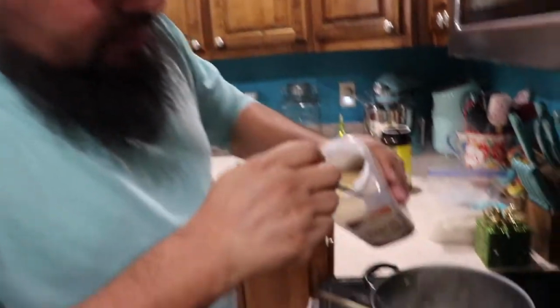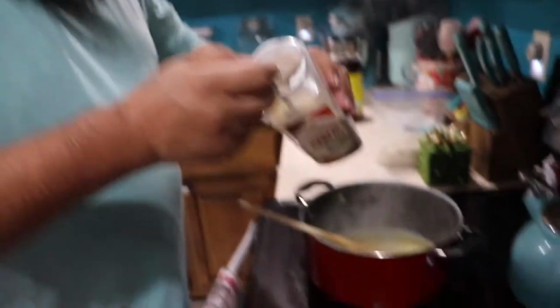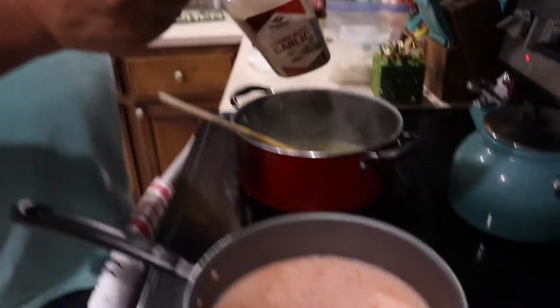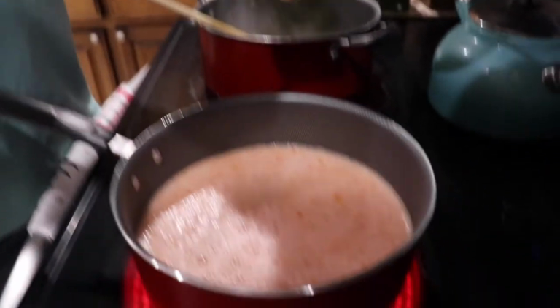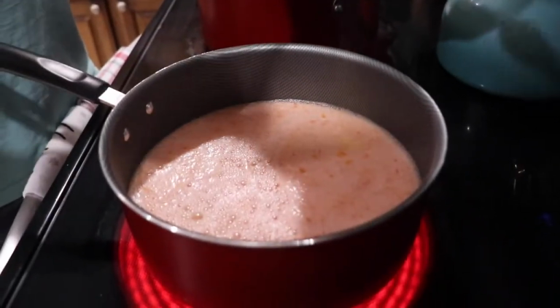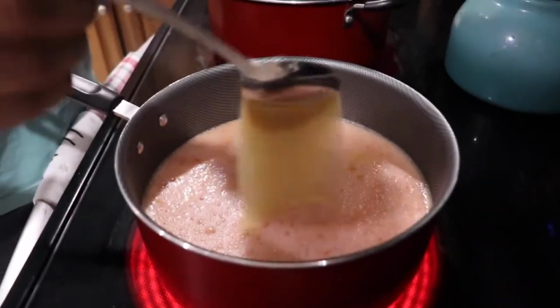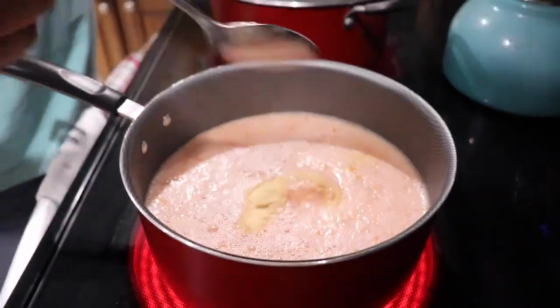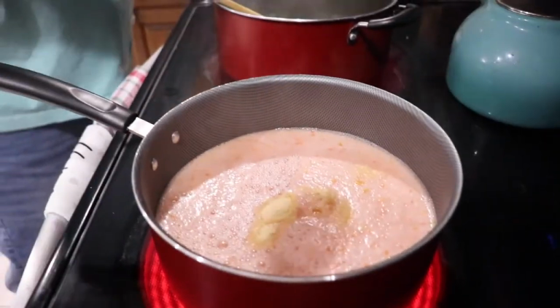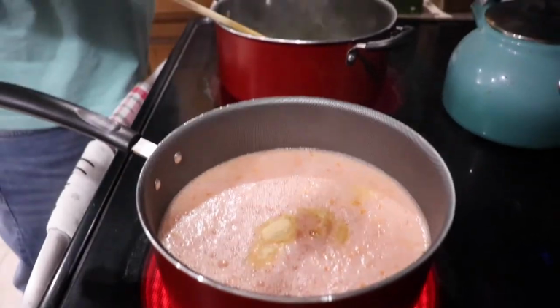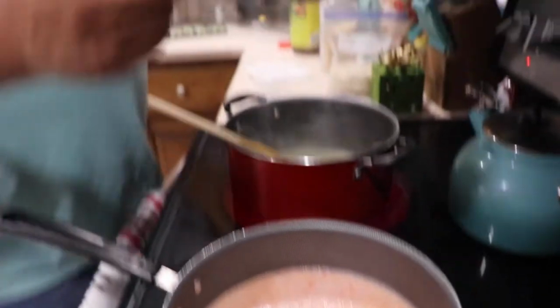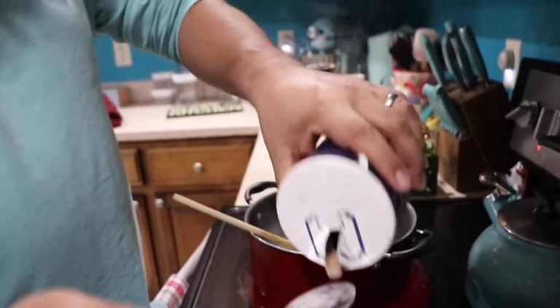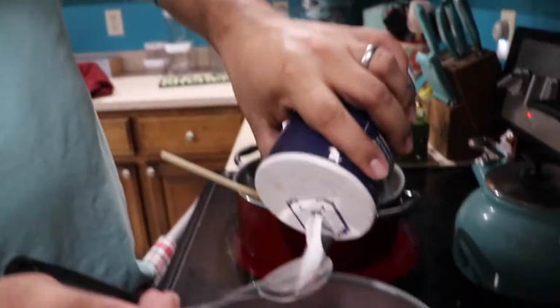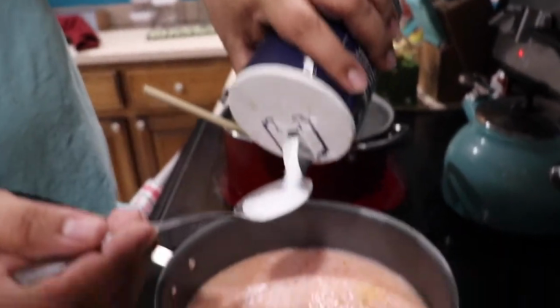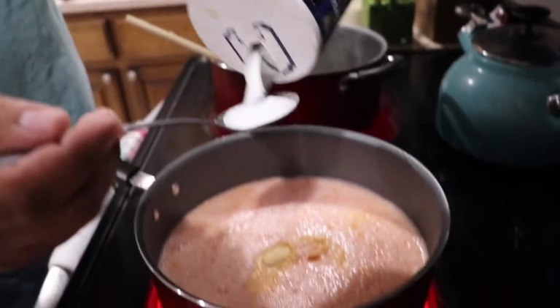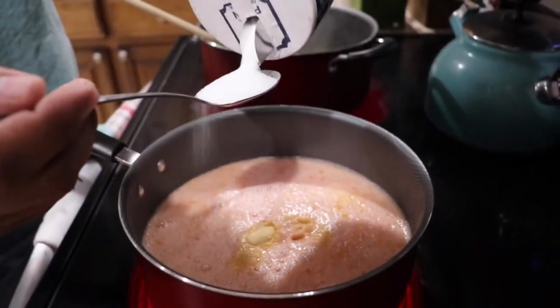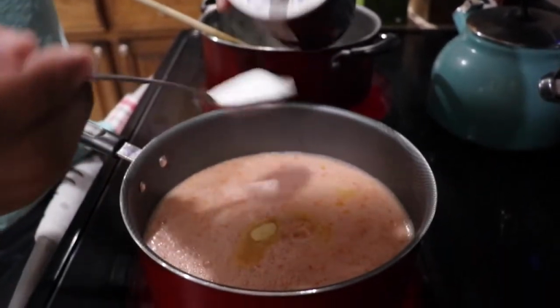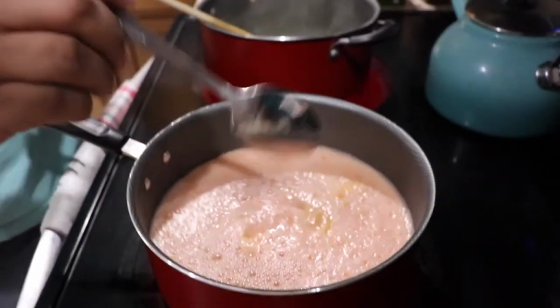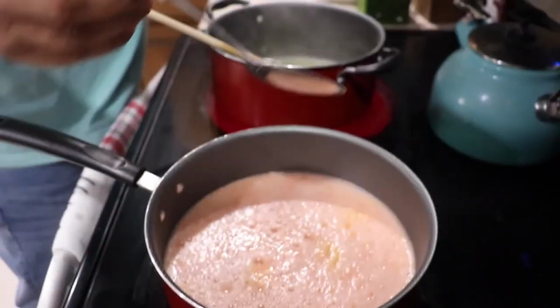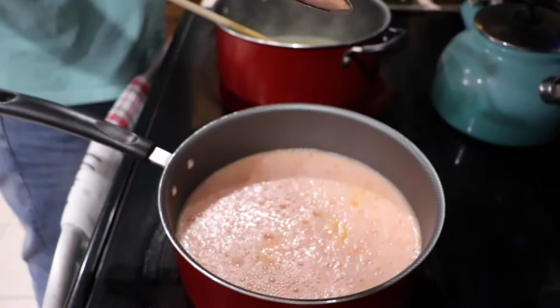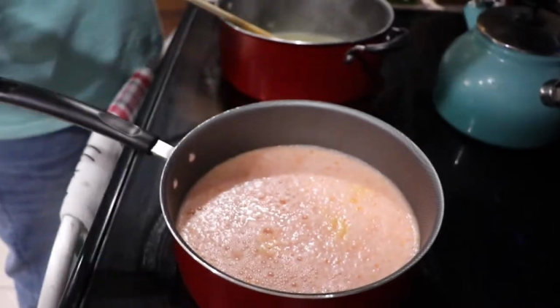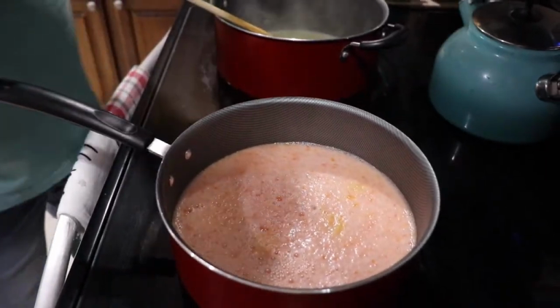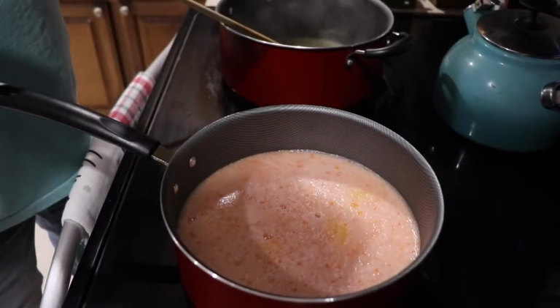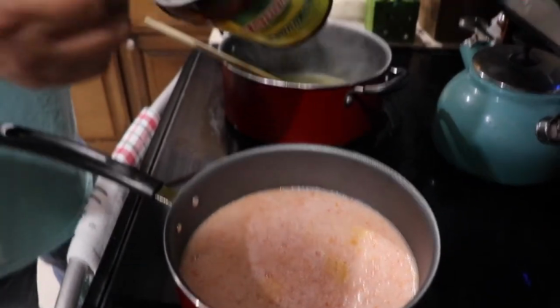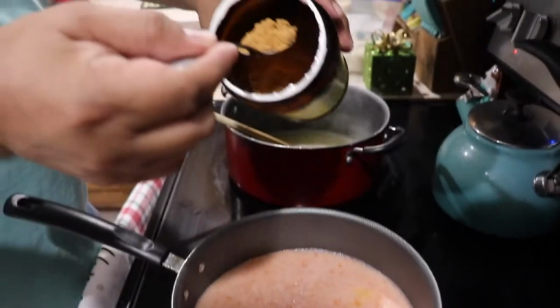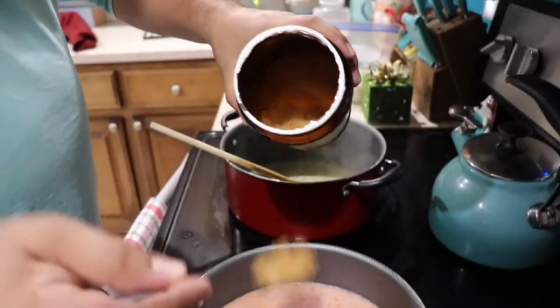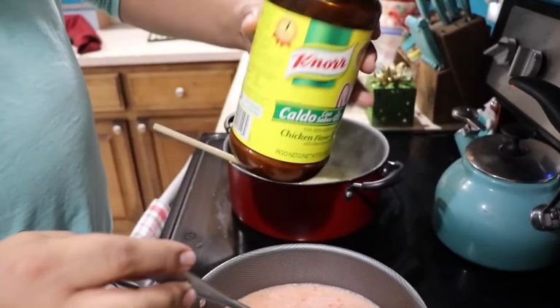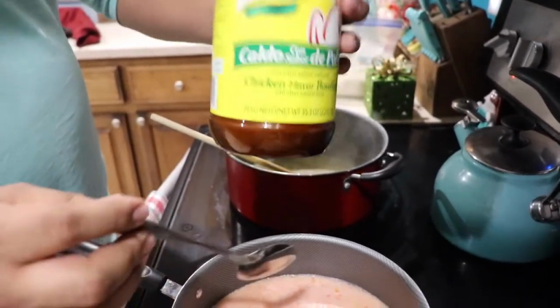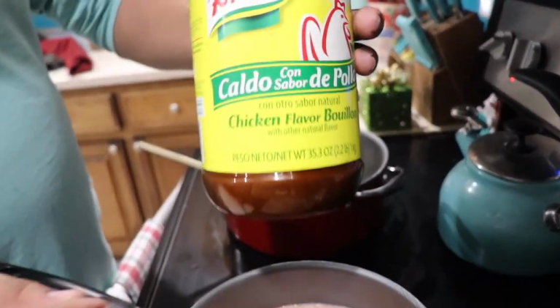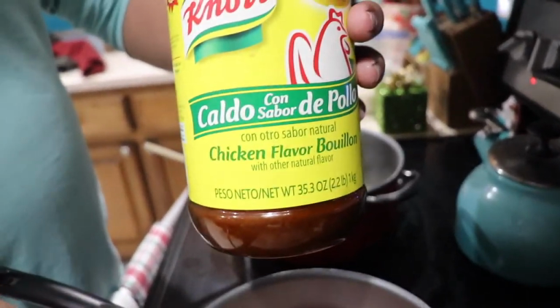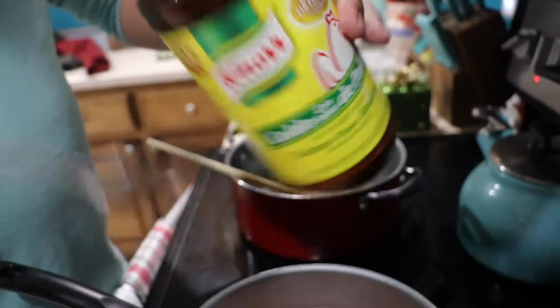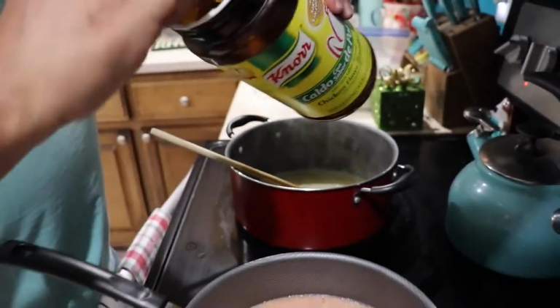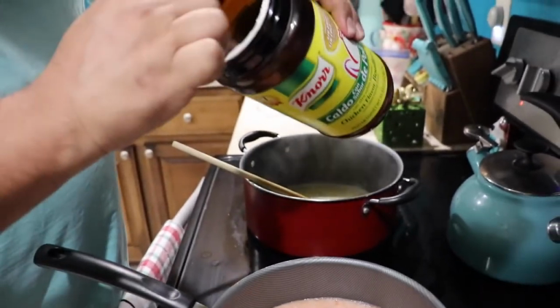For the seasoning, all you need is a spoon of garlic, a spoon of salt, and two spoons of this spice that I can never say. Maybe one day I will learn. Not today.